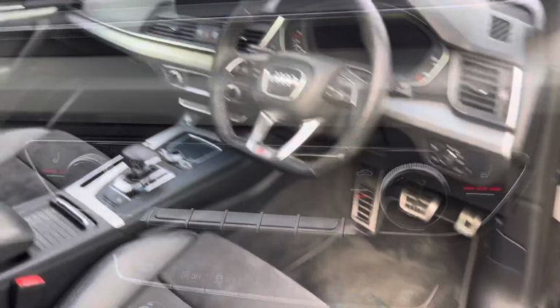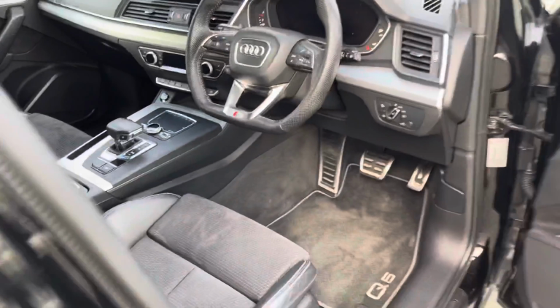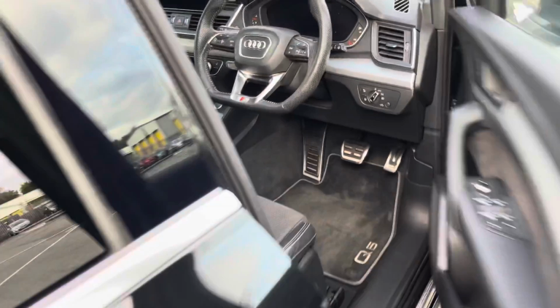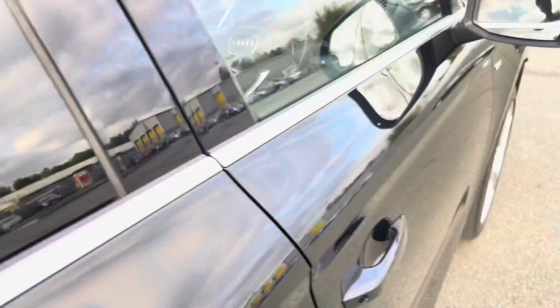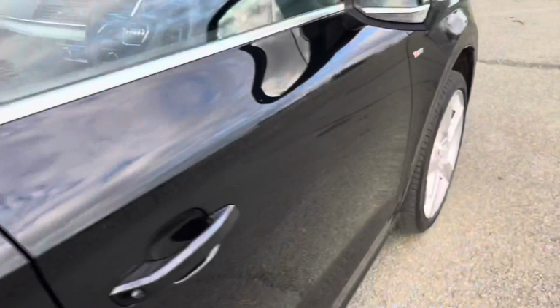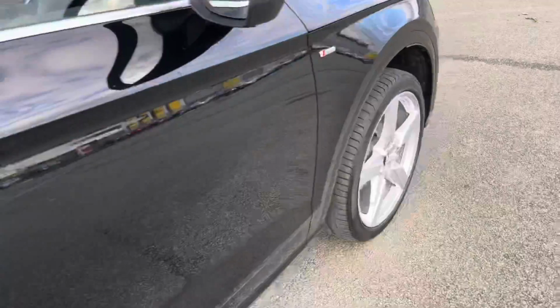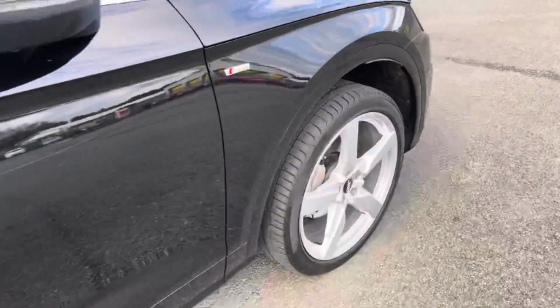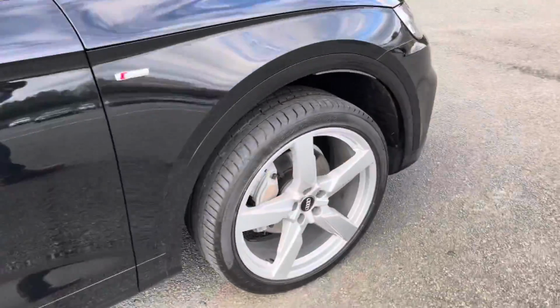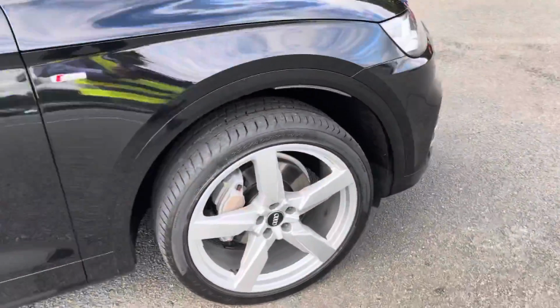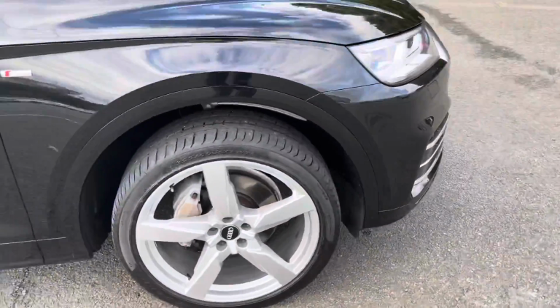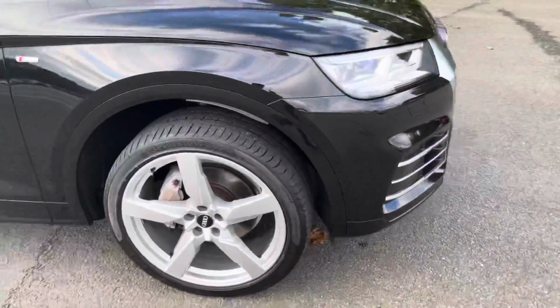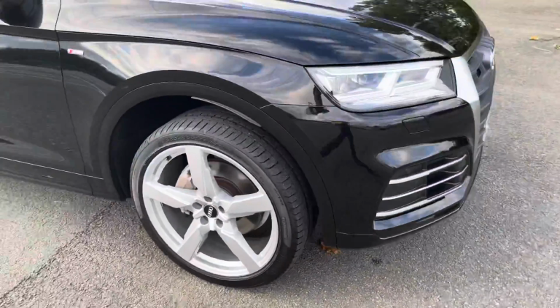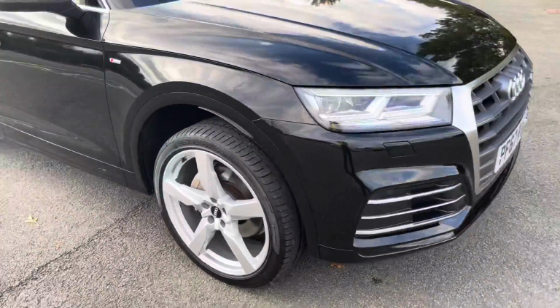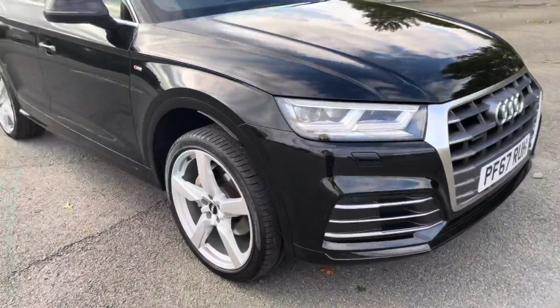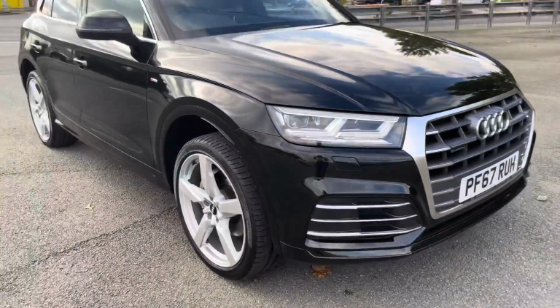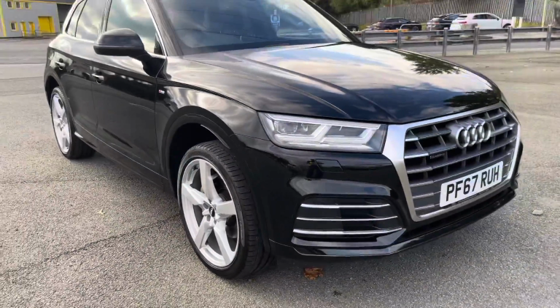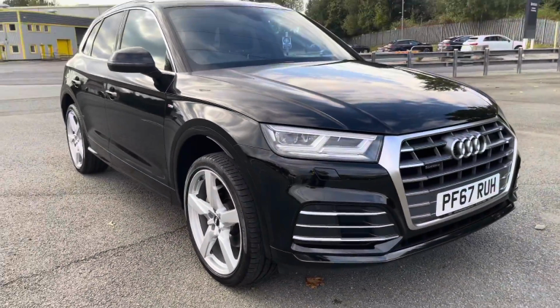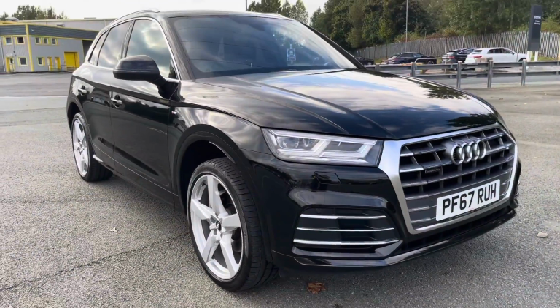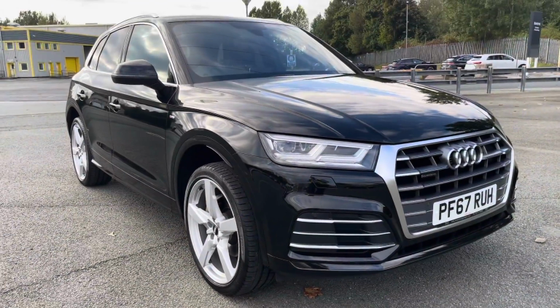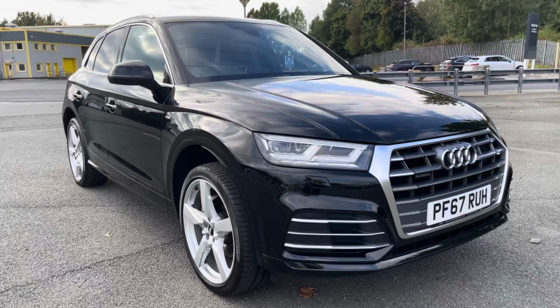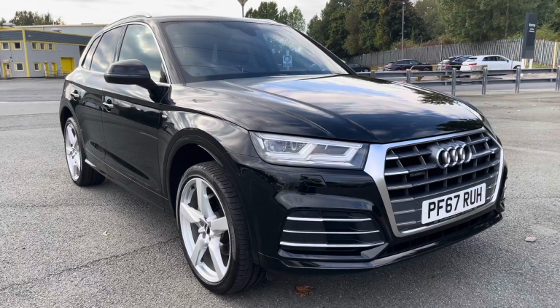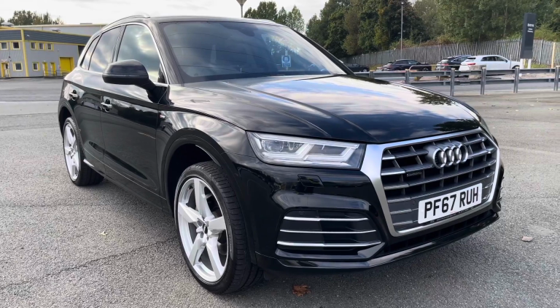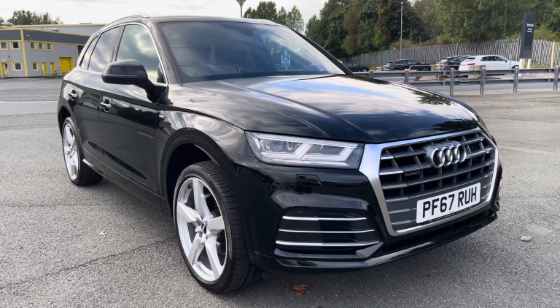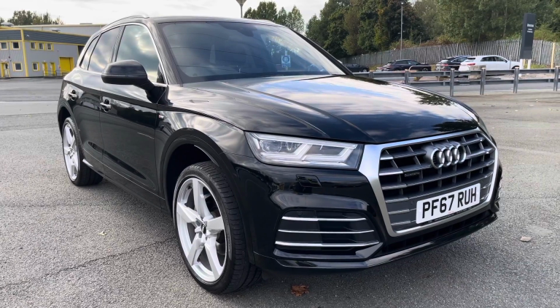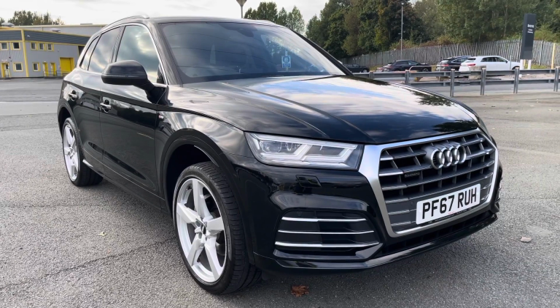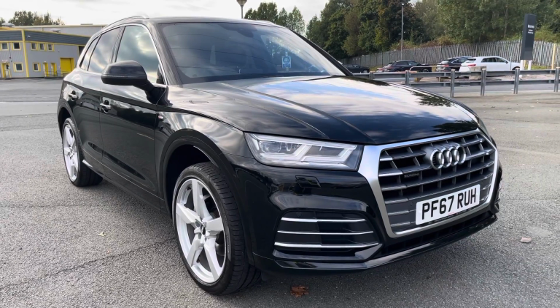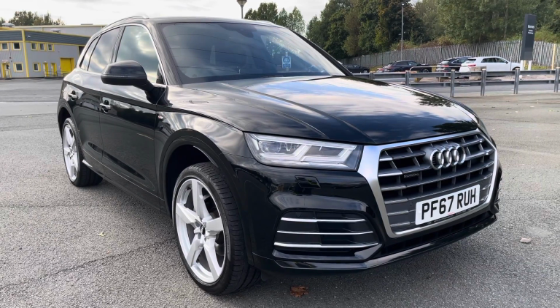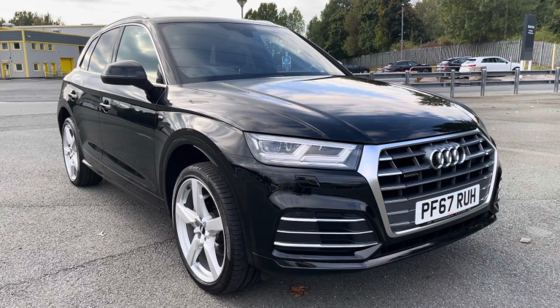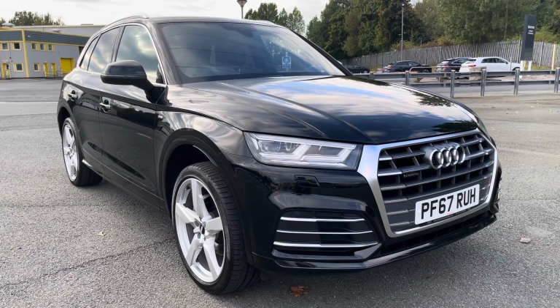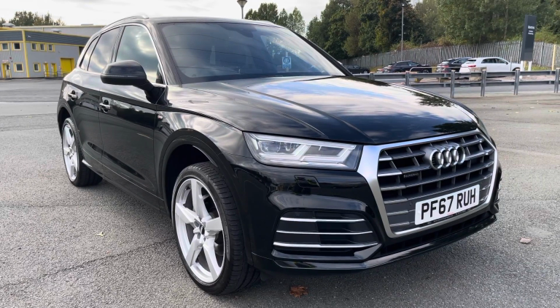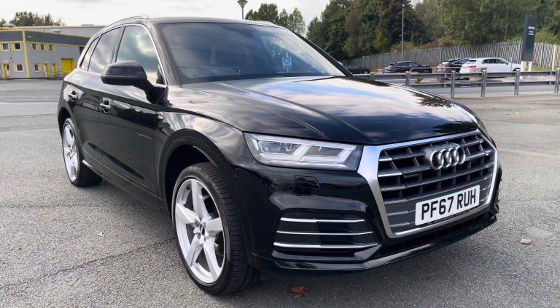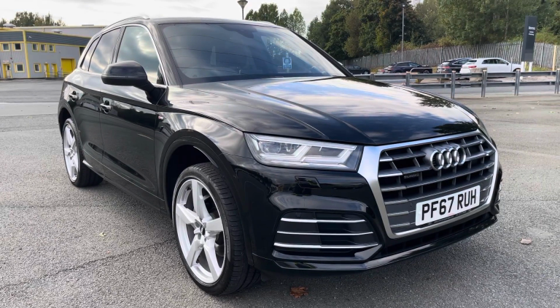That was the walk-around of the Audi Q5 S-Line. If you'd like to arrange a viewing, test drive, or request a personalised finance quote, please contact us on 01772 911331. Thank you for watching.